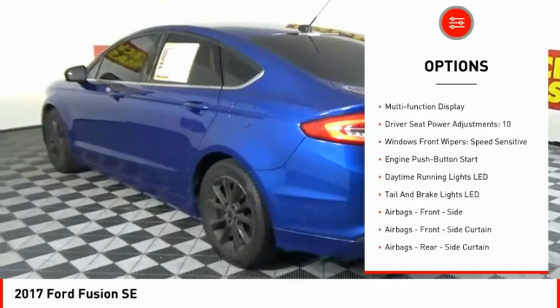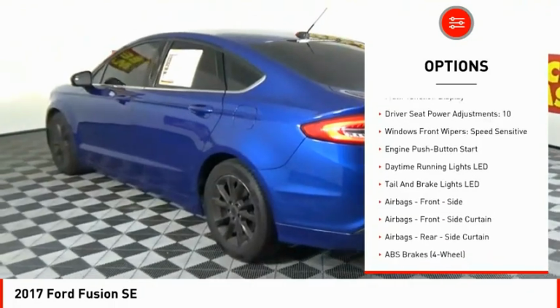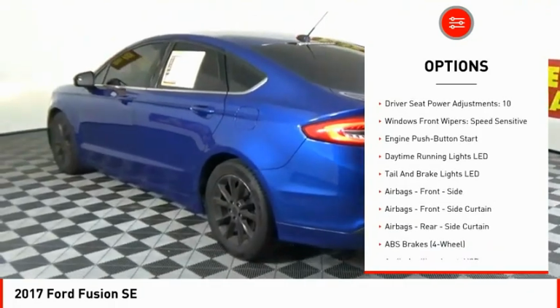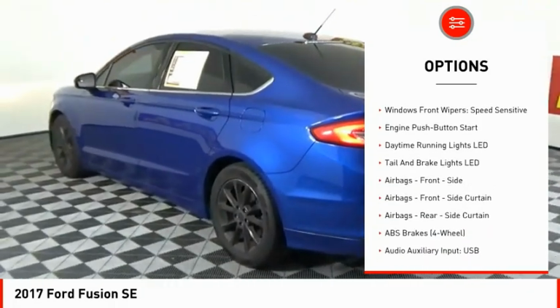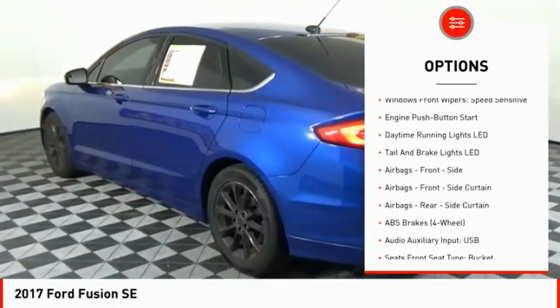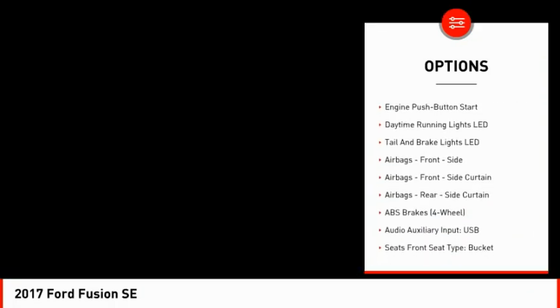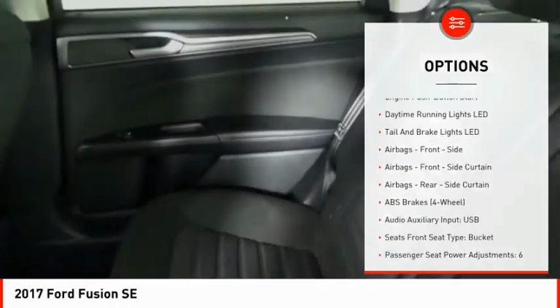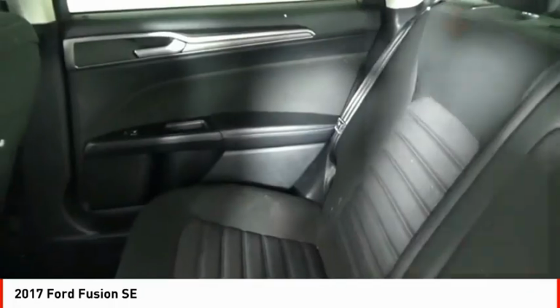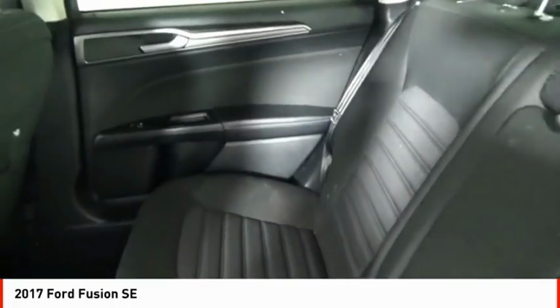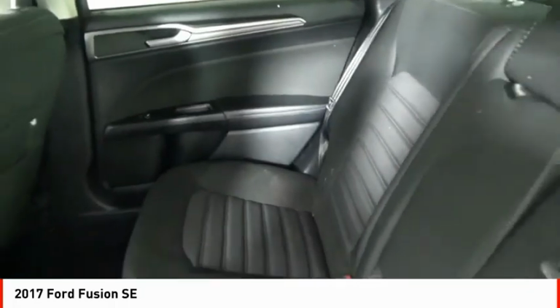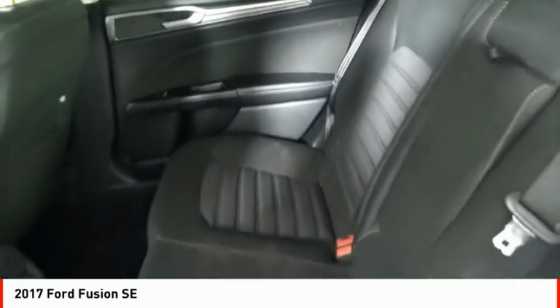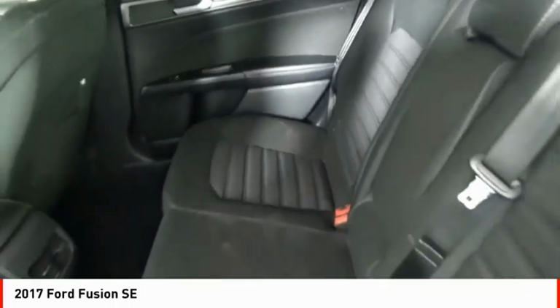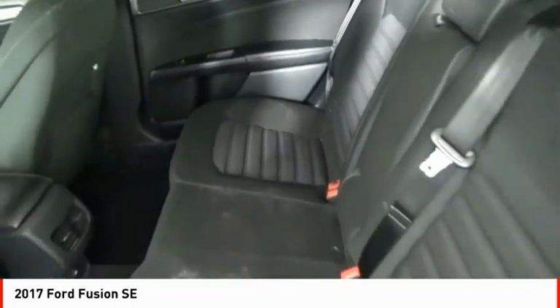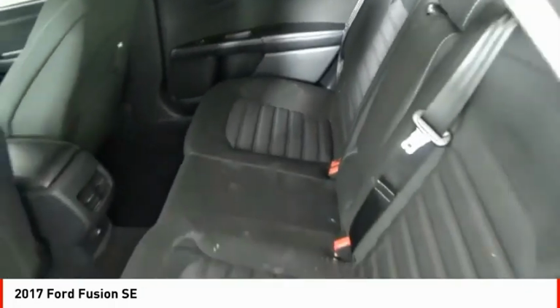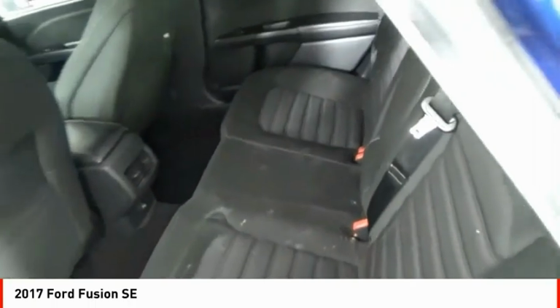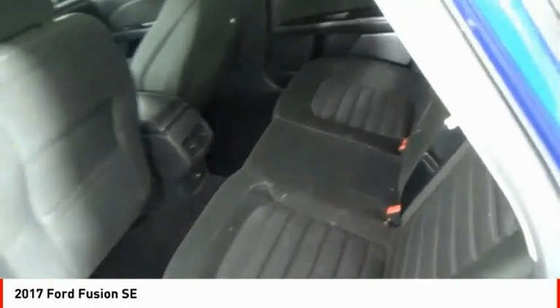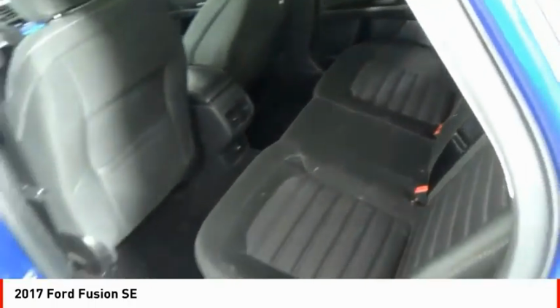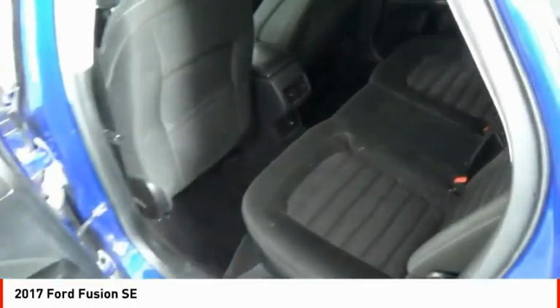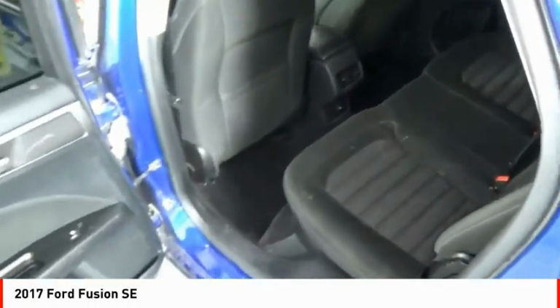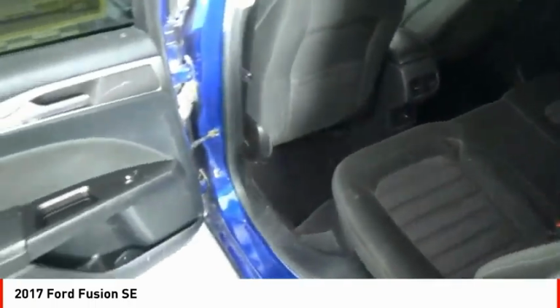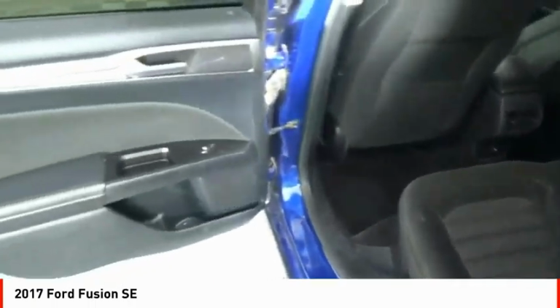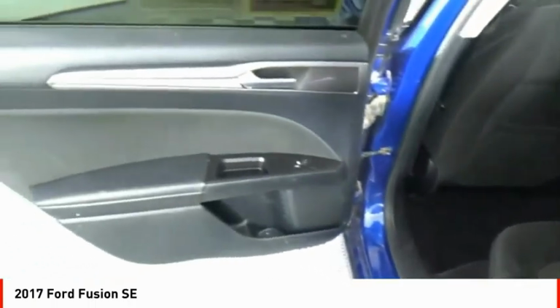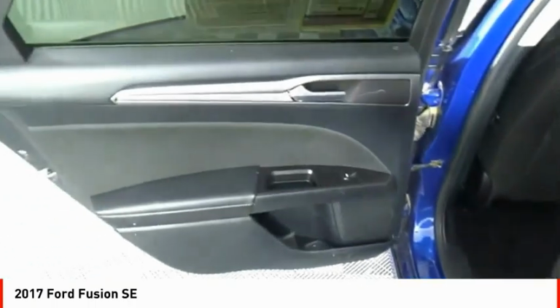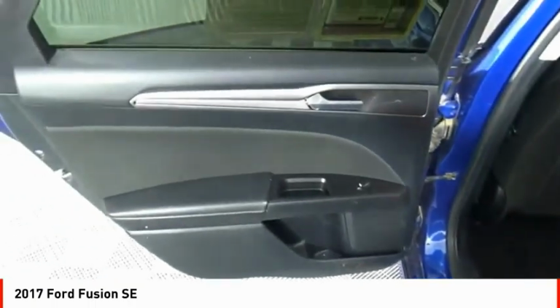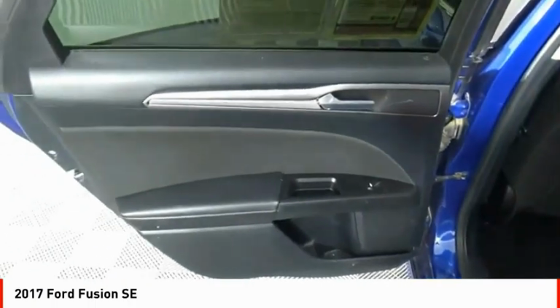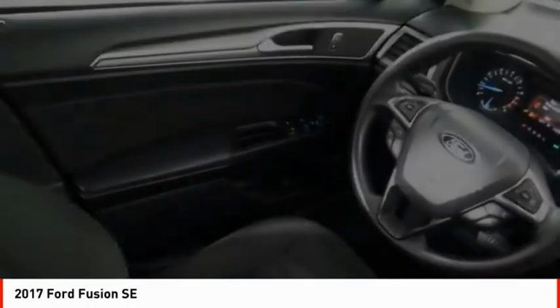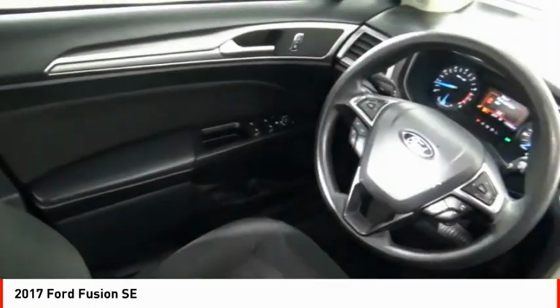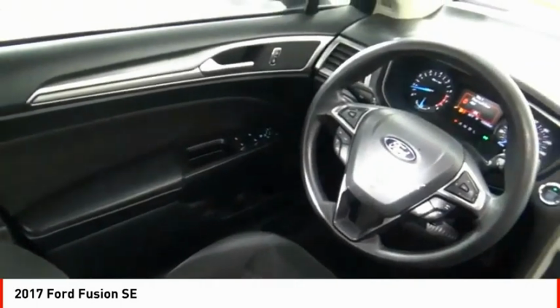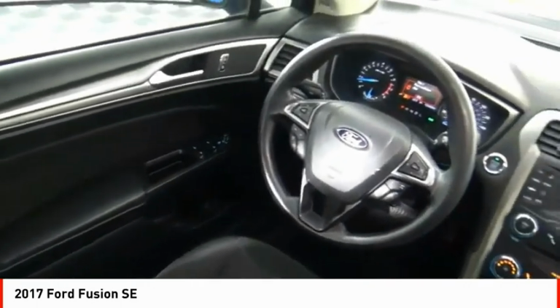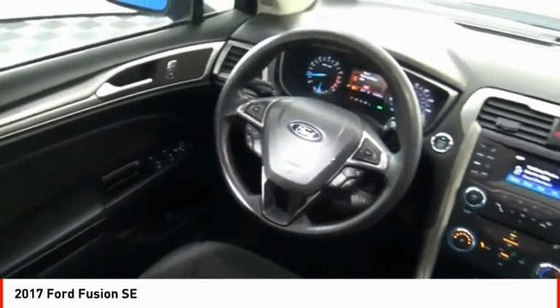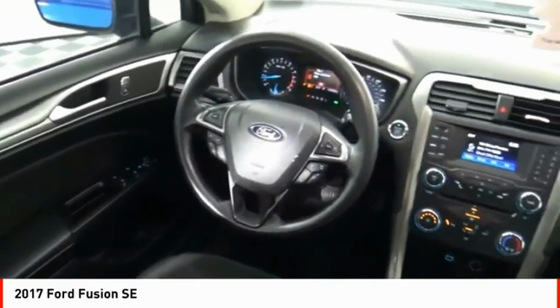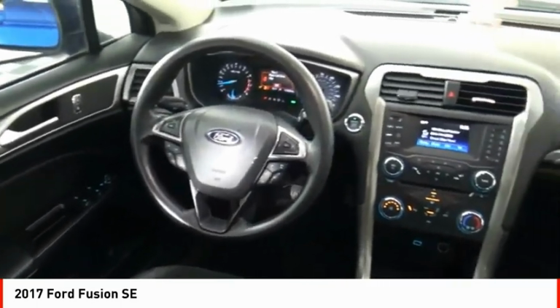Airbags, front knee airbag, capless fuel filler system, cruise control, child safety locks, multifunction display. Take this vehicle for a spin and see why so many shoppers are now proud owners.